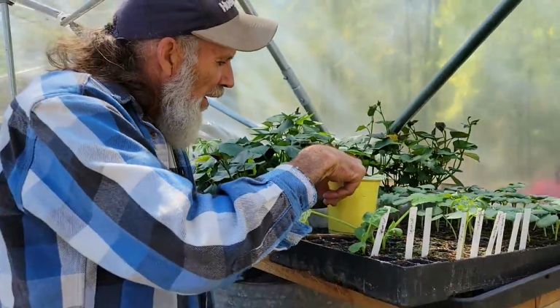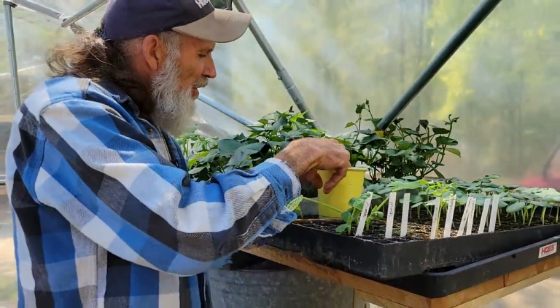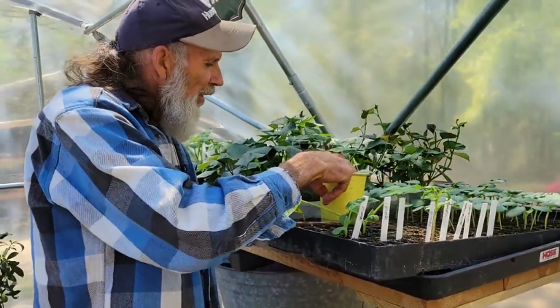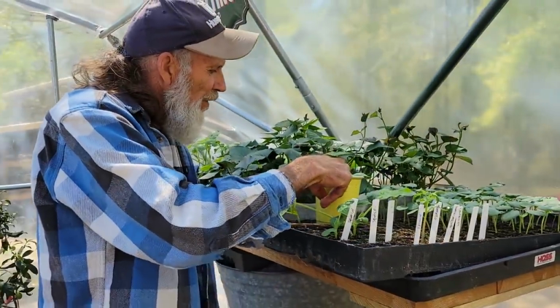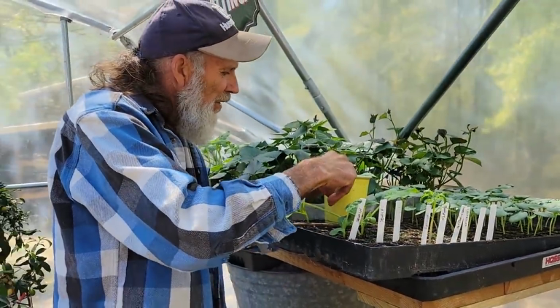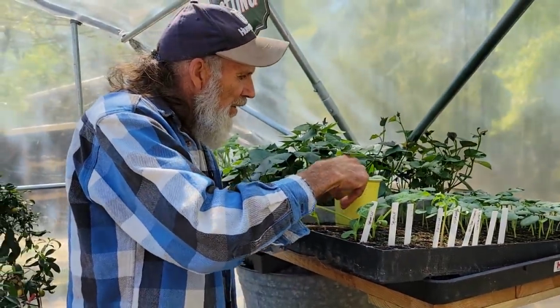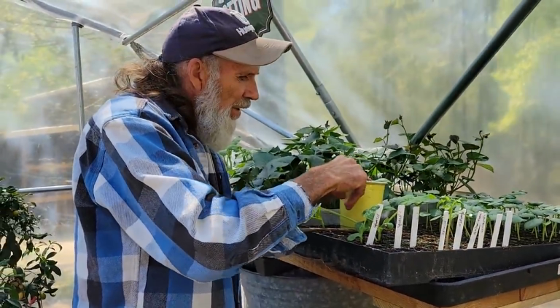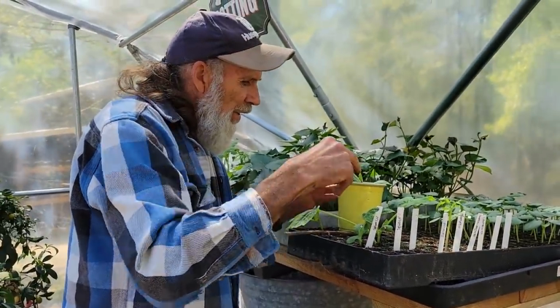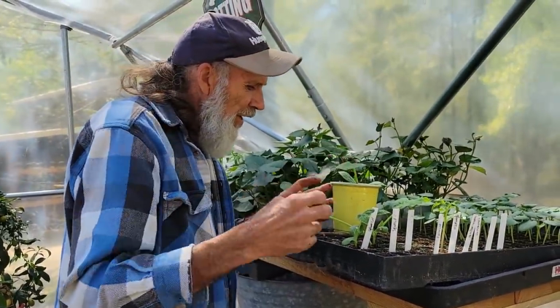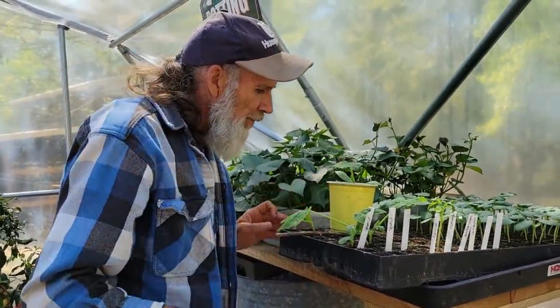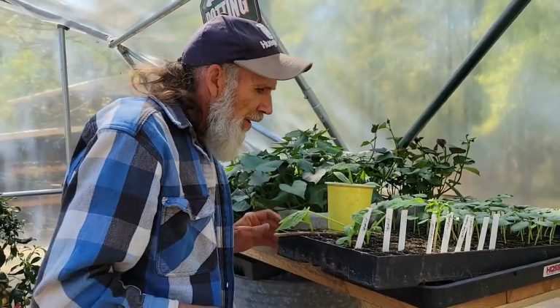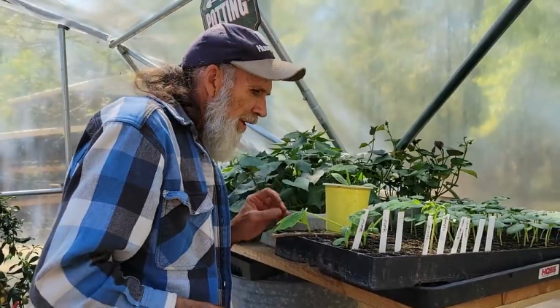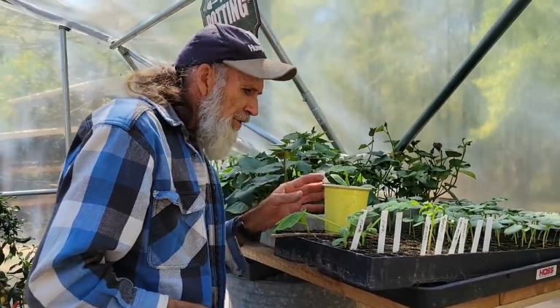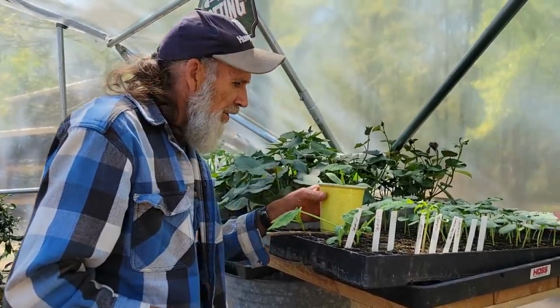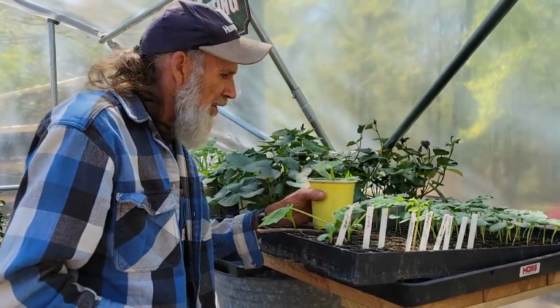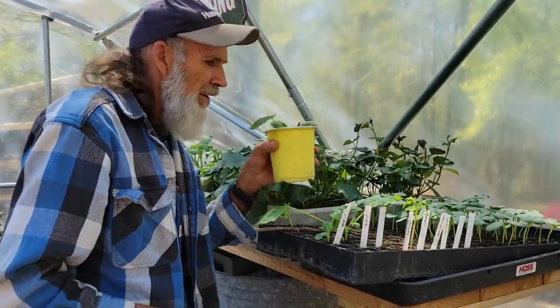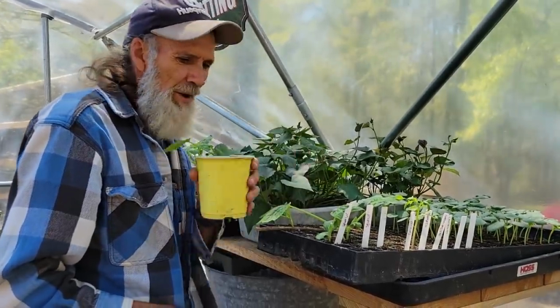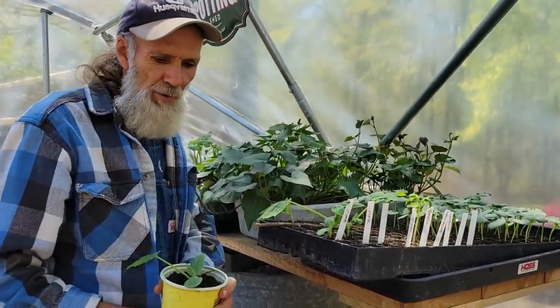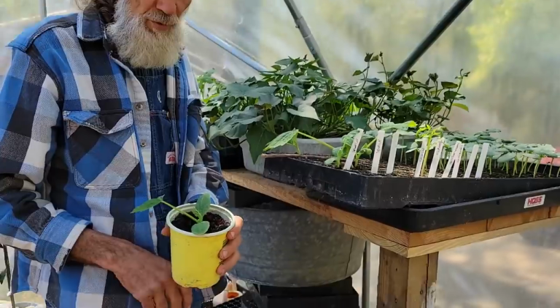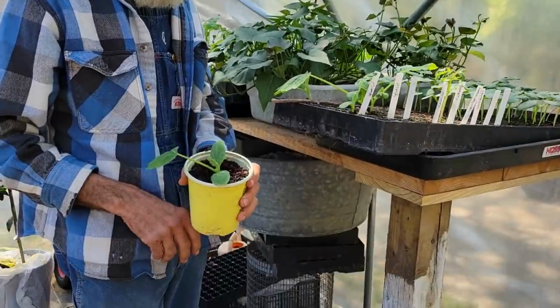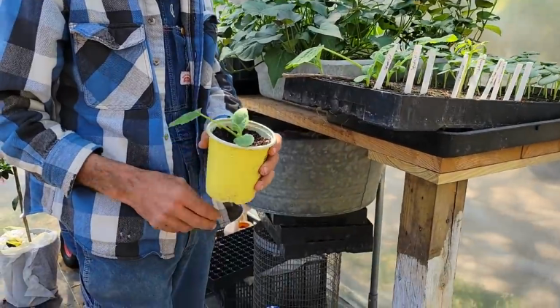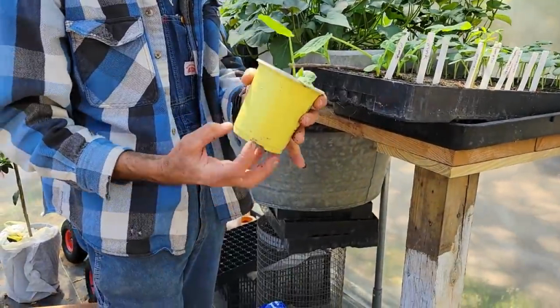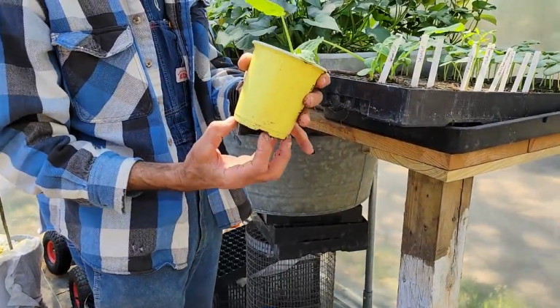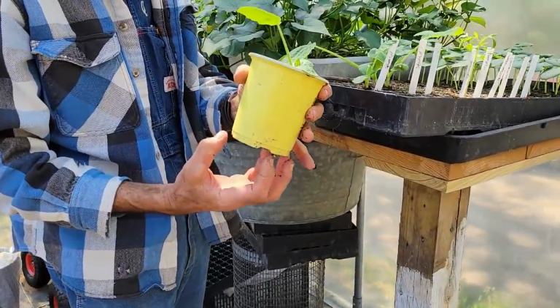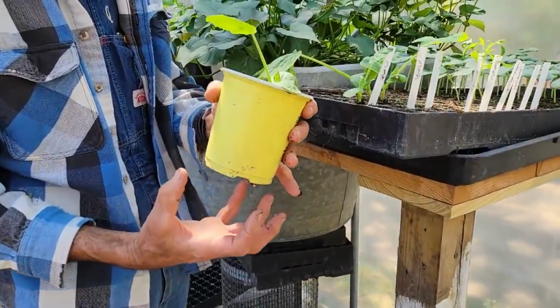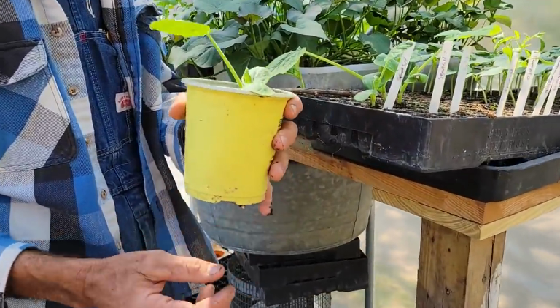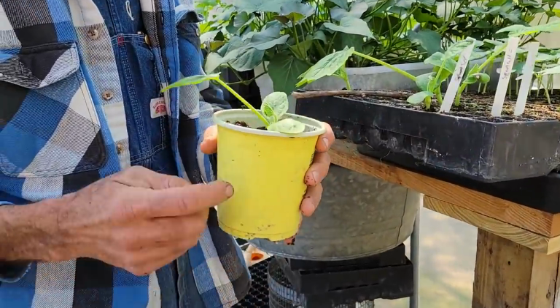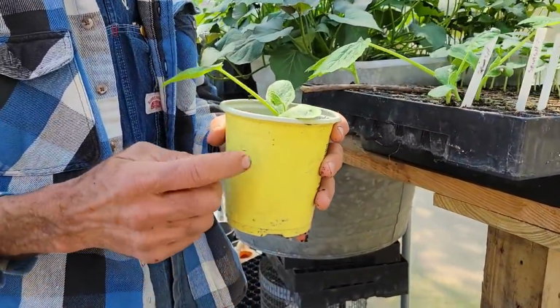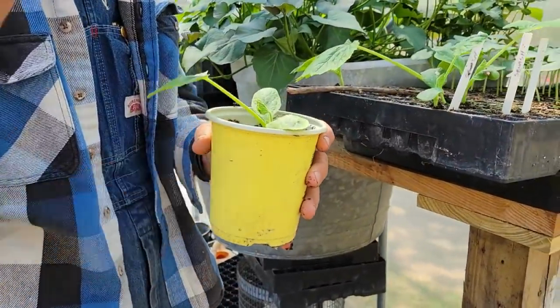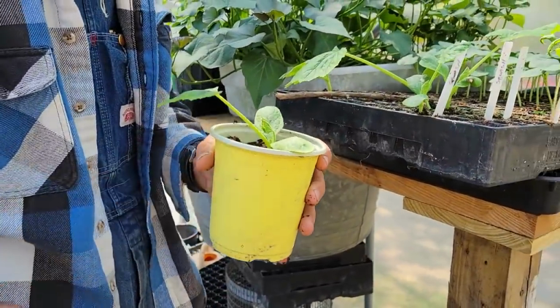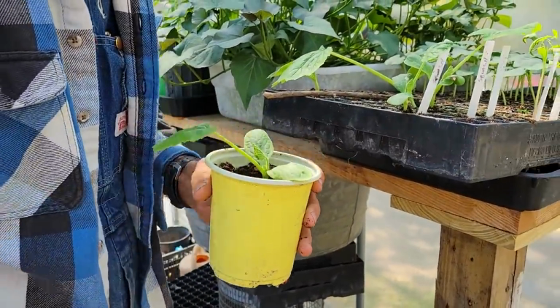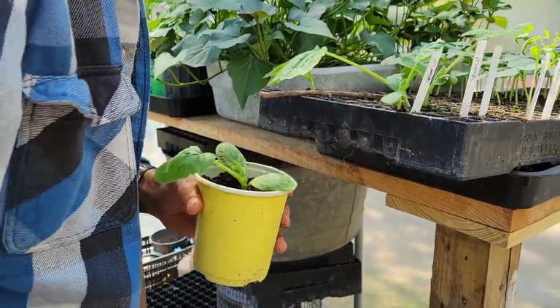I mash it down kind of firm like that, and this is all there is to it right there. Then when the roots start coming out the bottom of this, I'll take these and move them to the field.